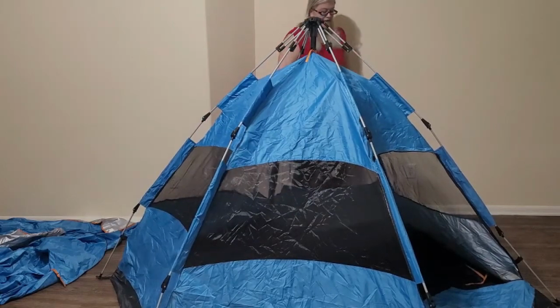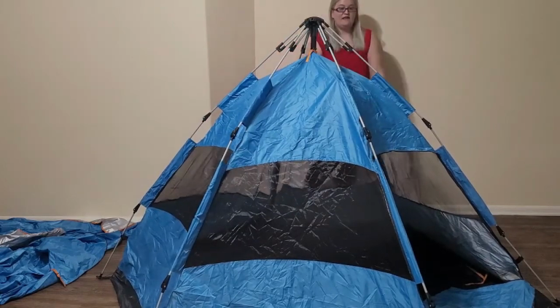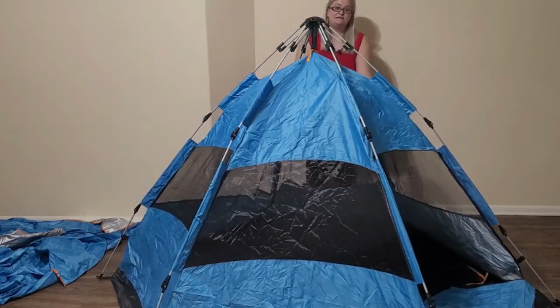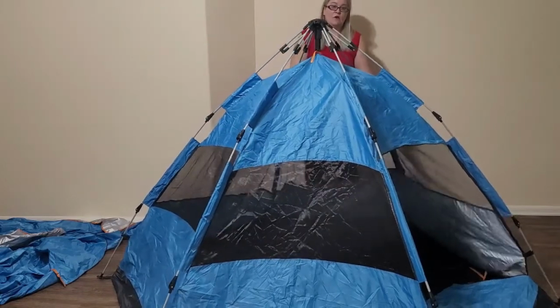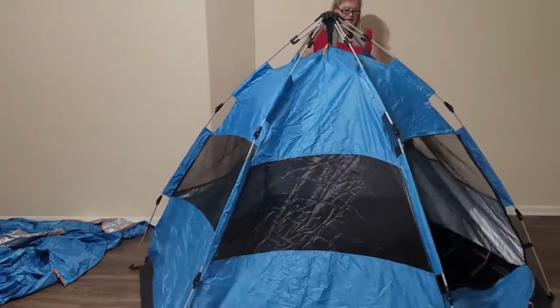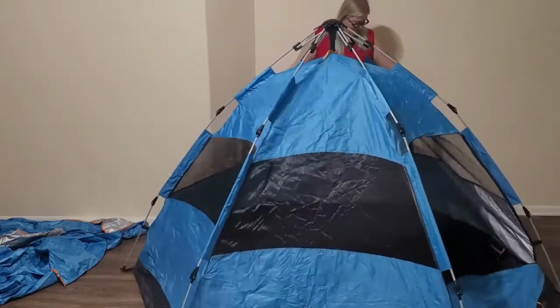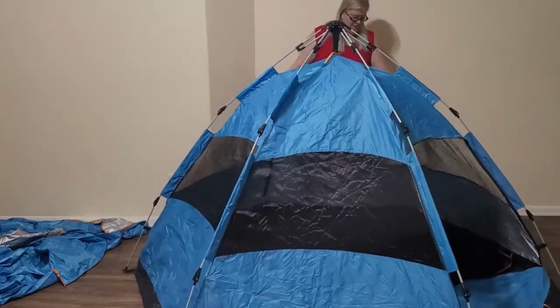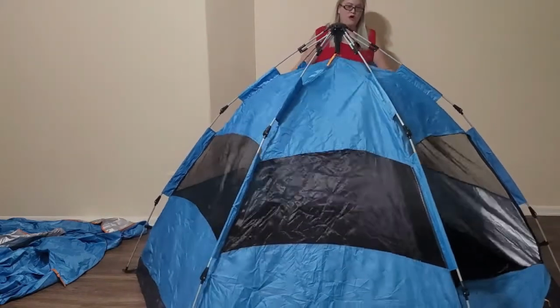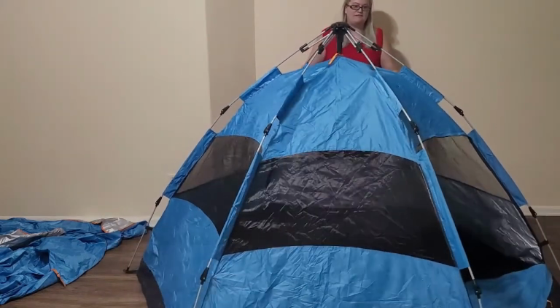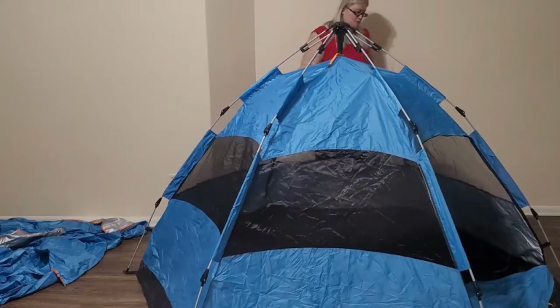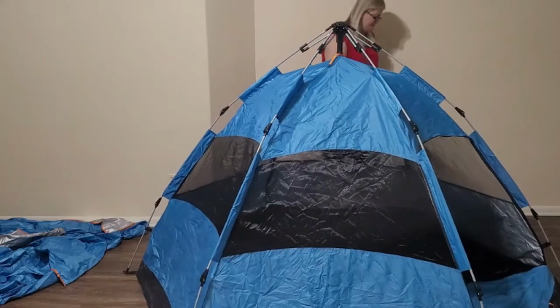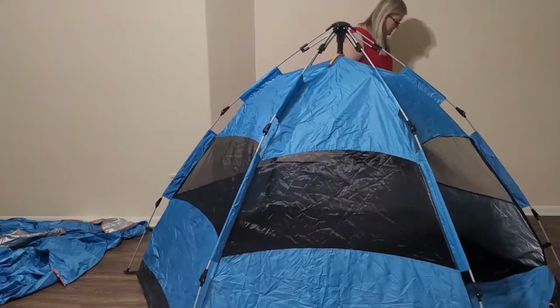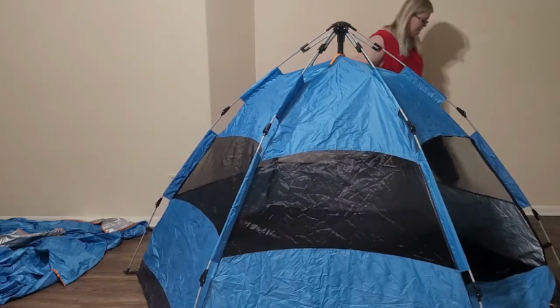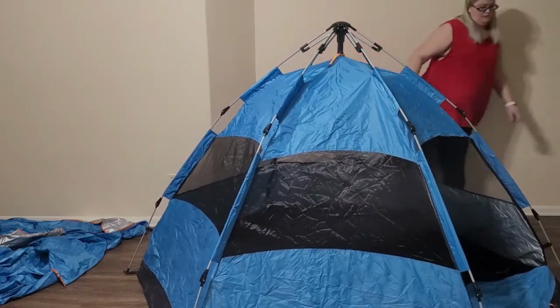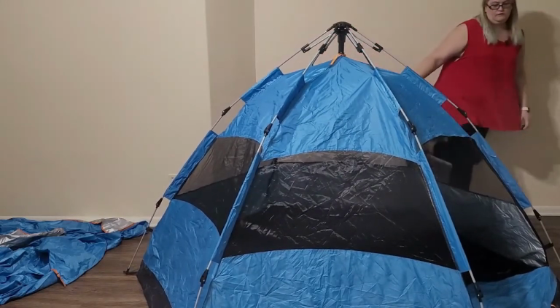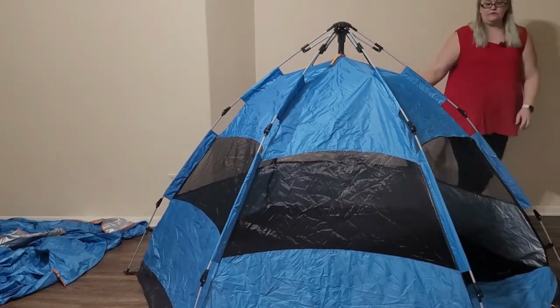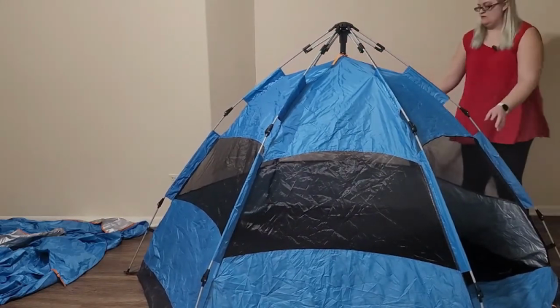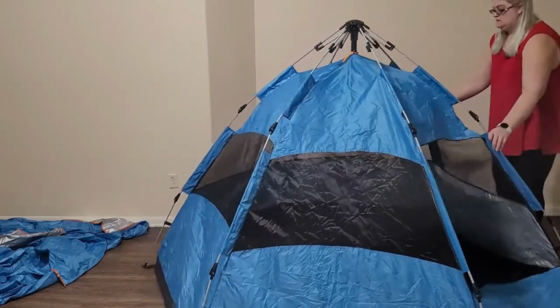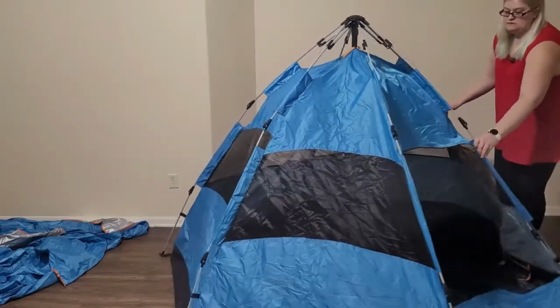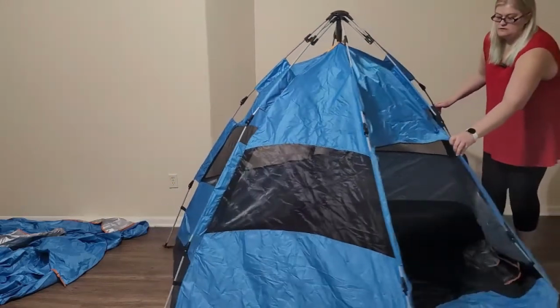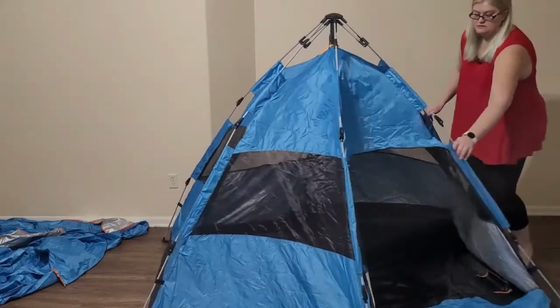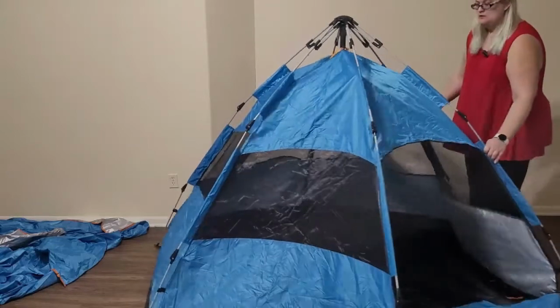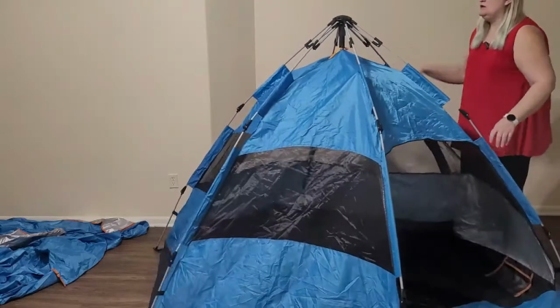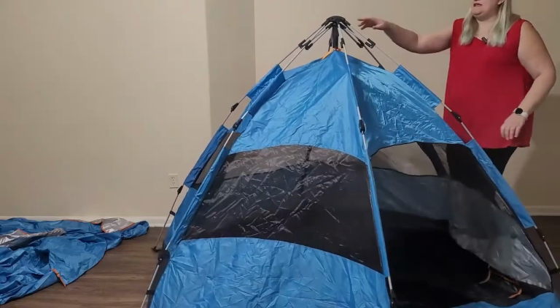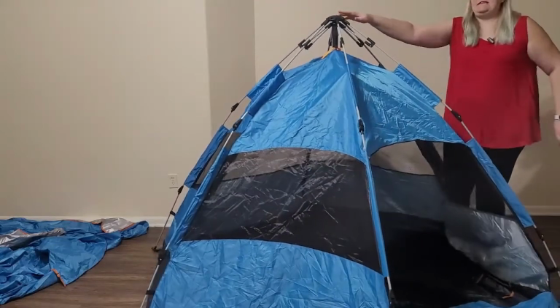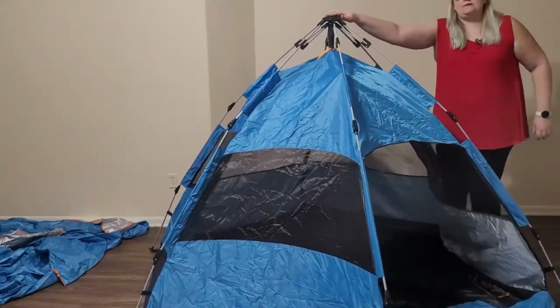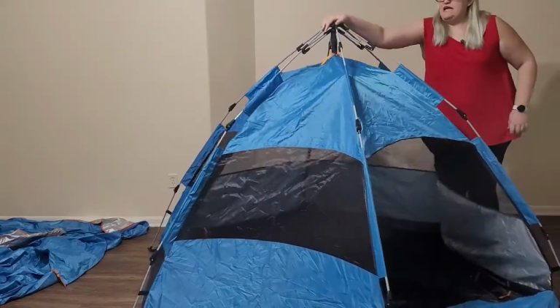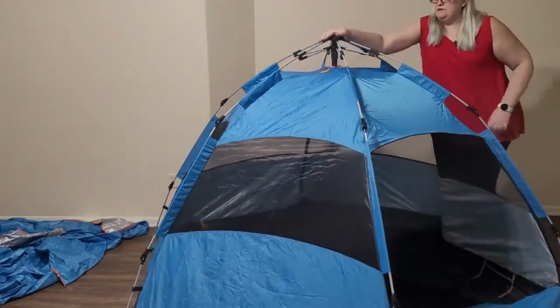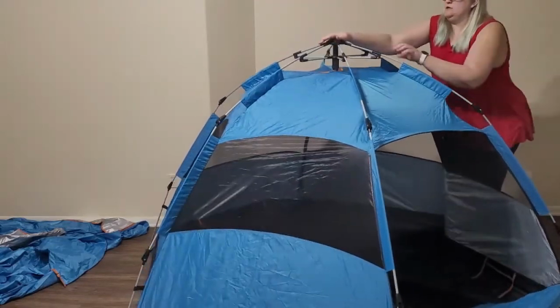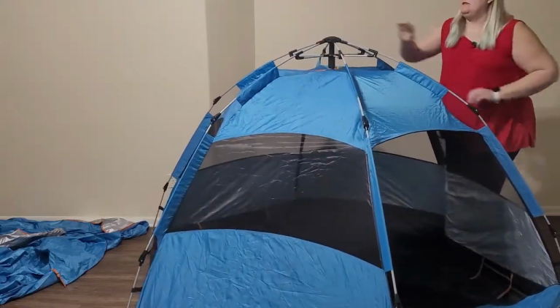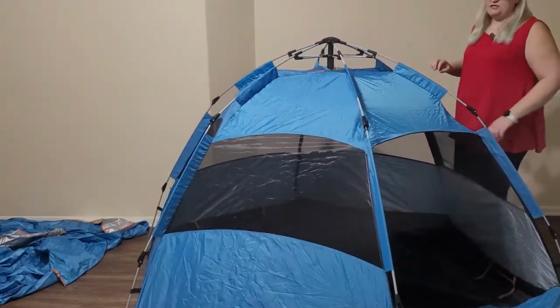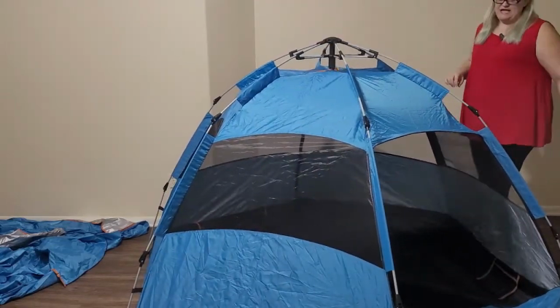Now if any of your legs didn't quite engage, you may have to walk around the tent to pull them out. Then you're gonna take the top and push it down — that's gonna secure the tent.